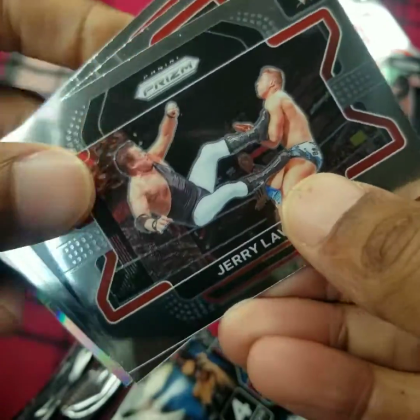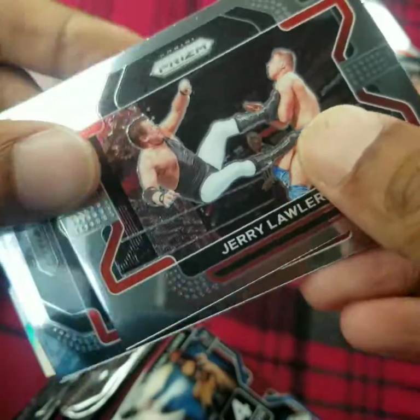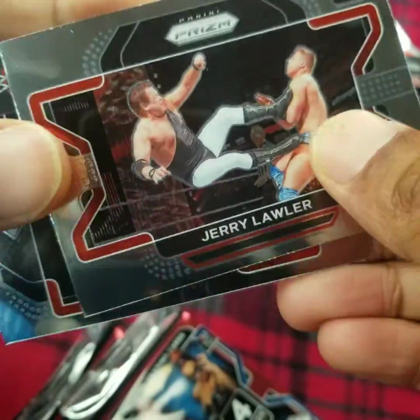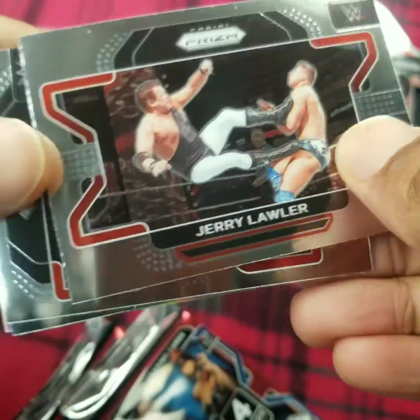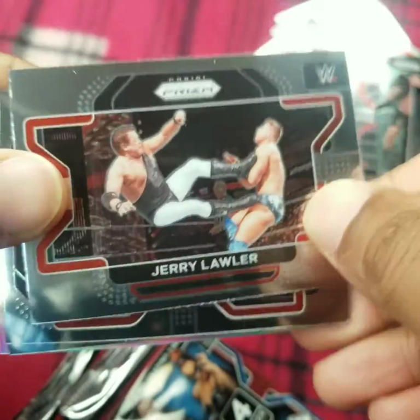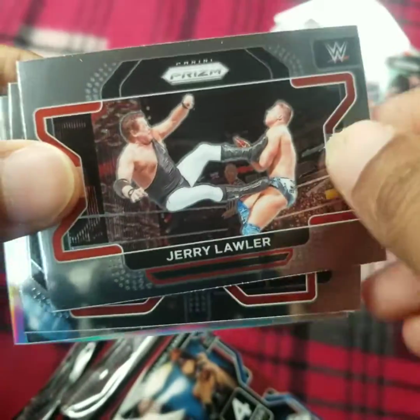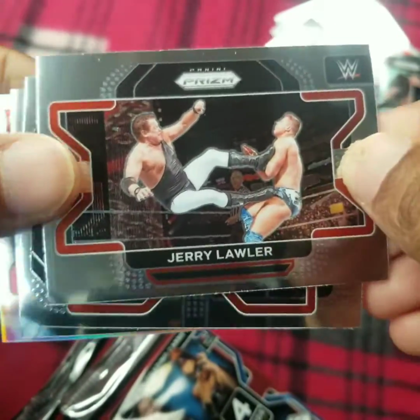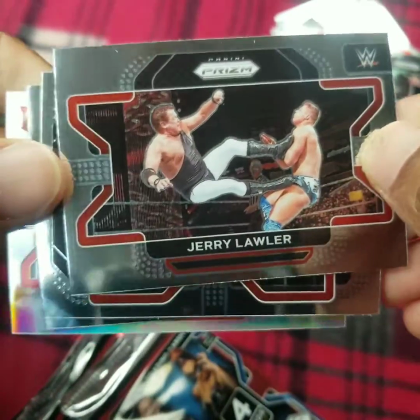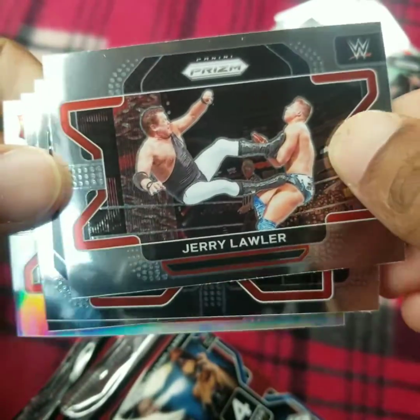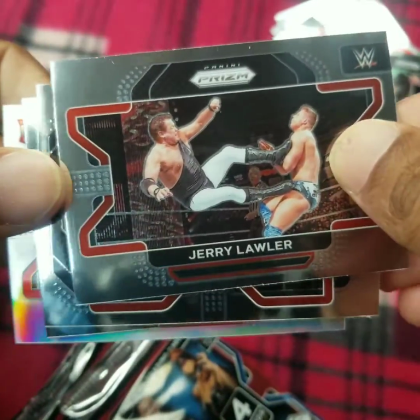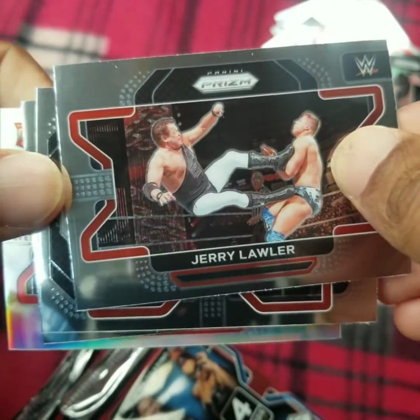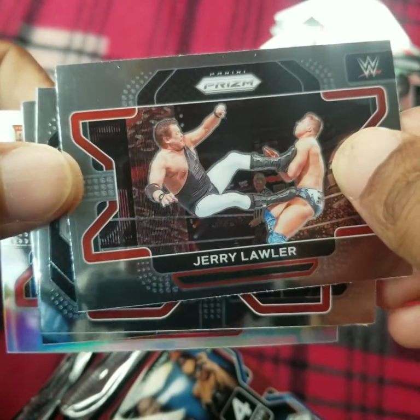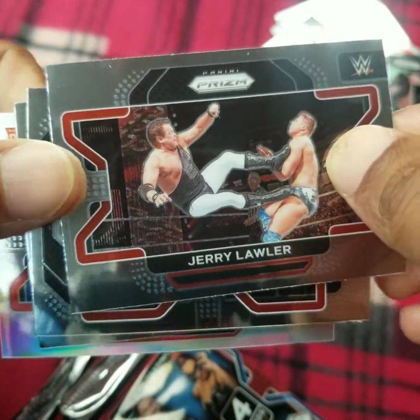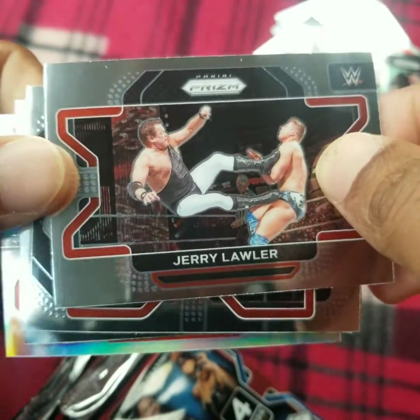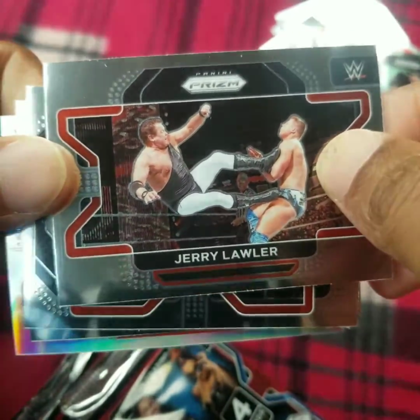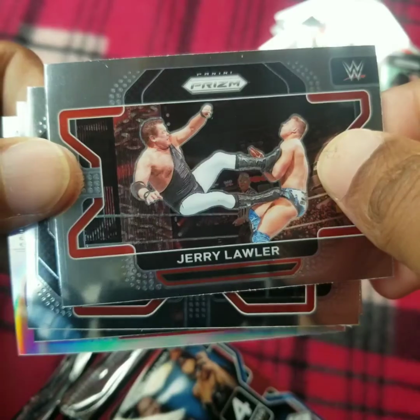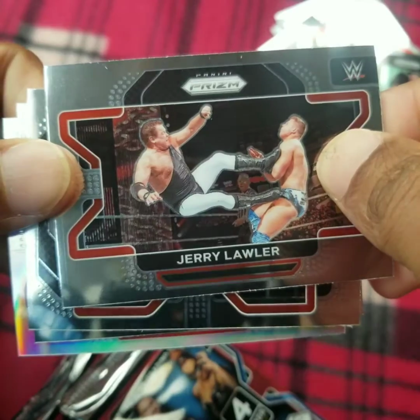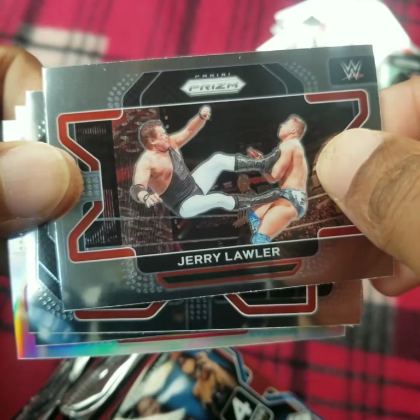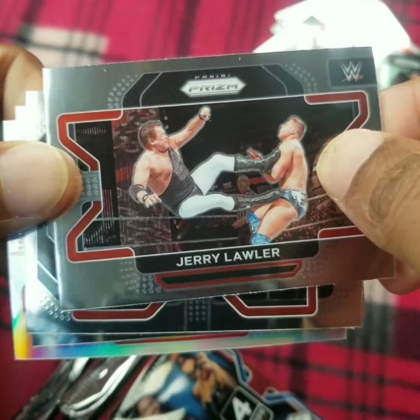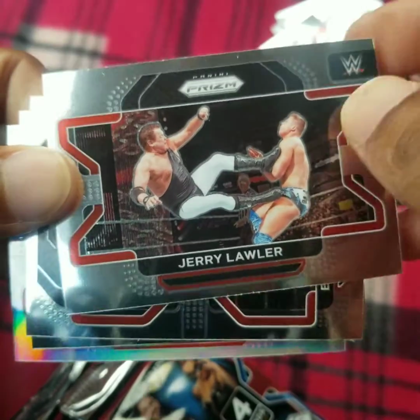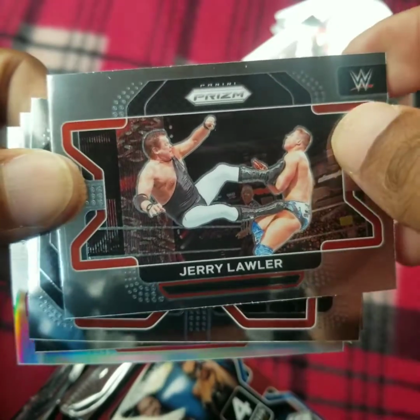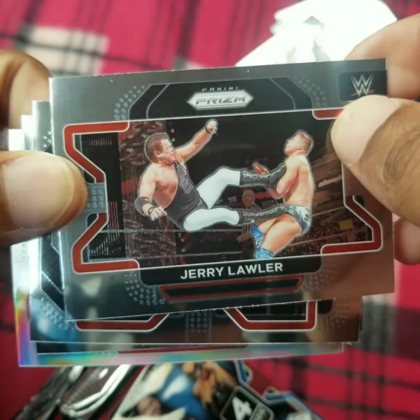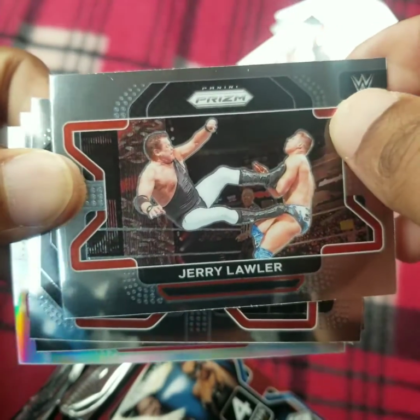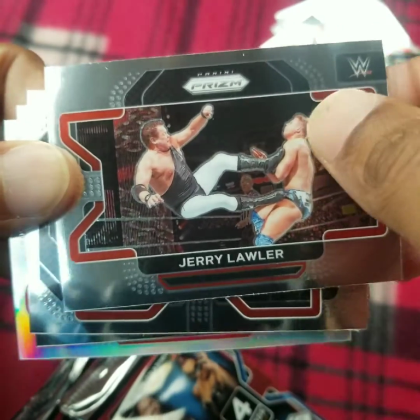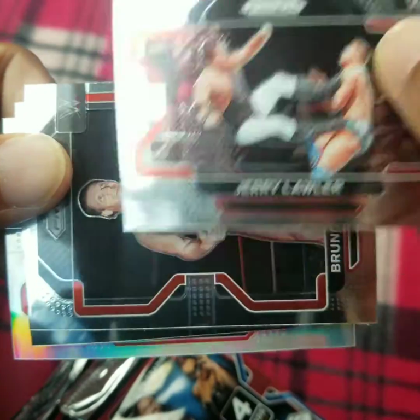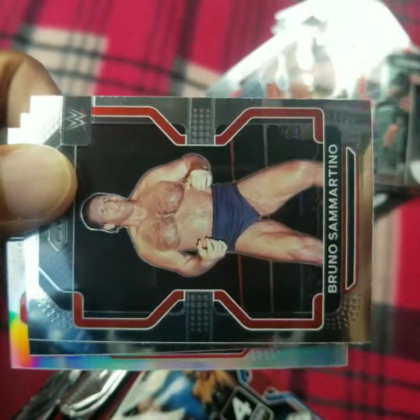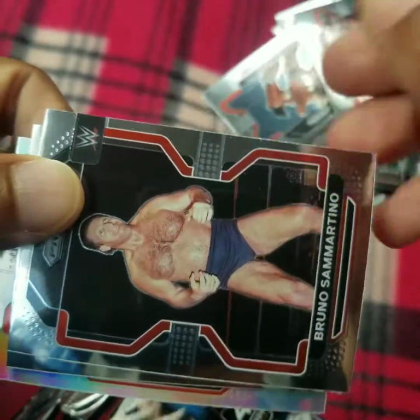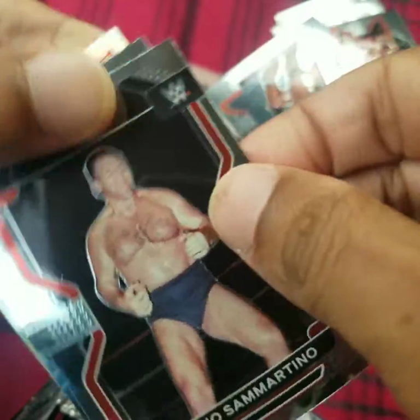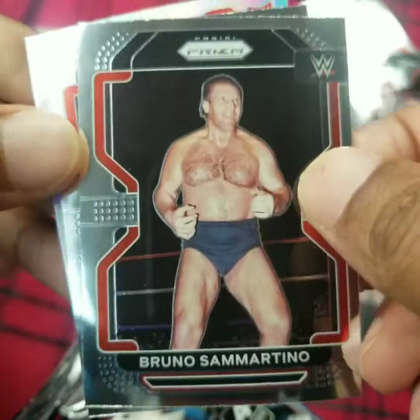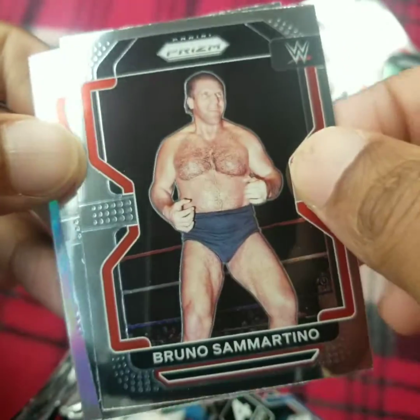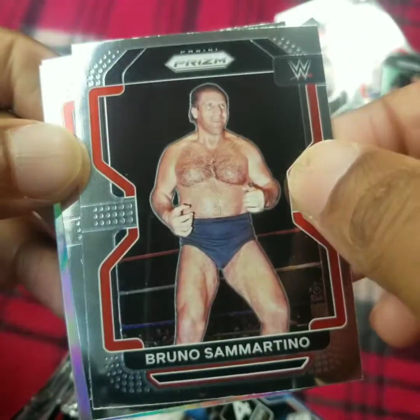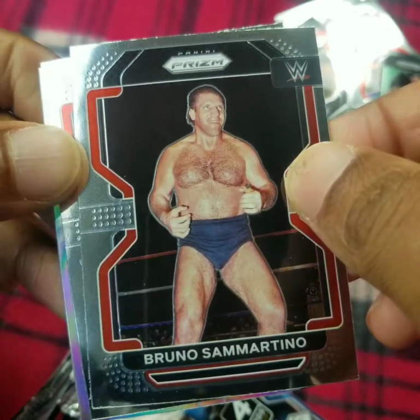Jerry Lawler. If you ever get a chance, go on over to my shorts section. I got his autograph a couple months ago — I uploaded footage of that. Had him sign a Funko Pop.